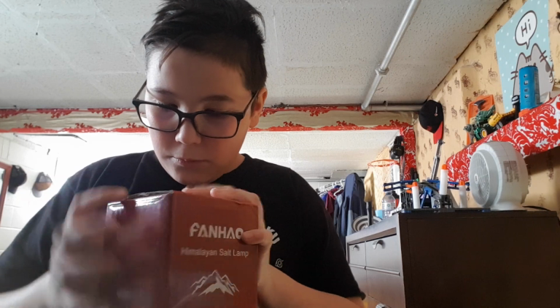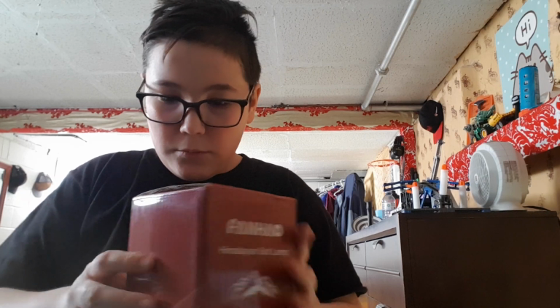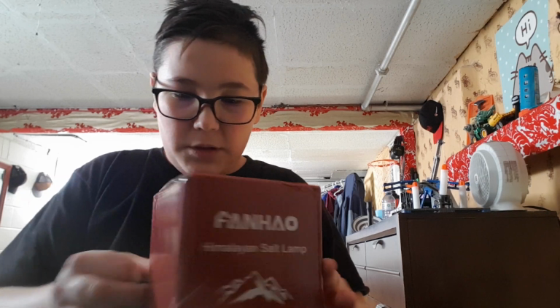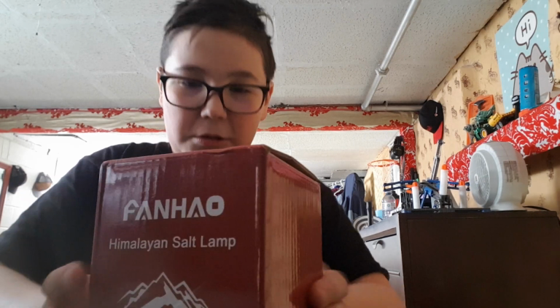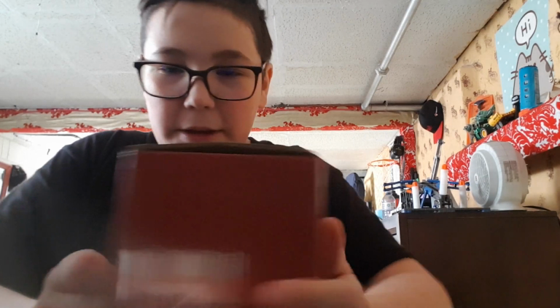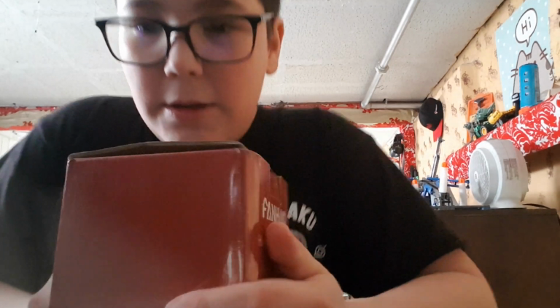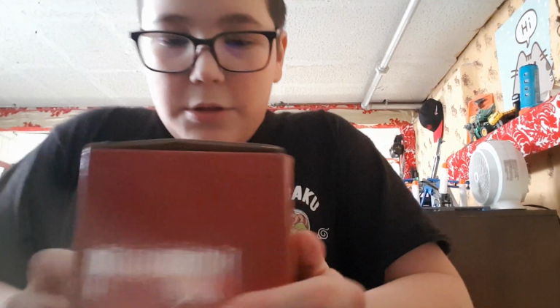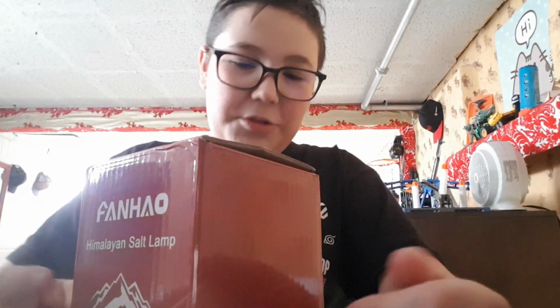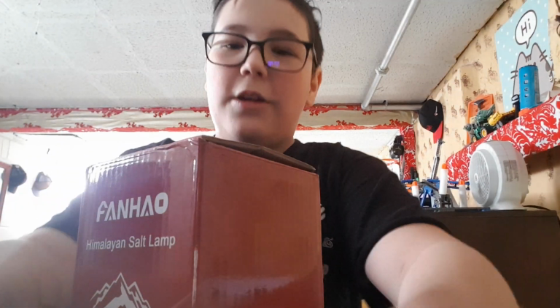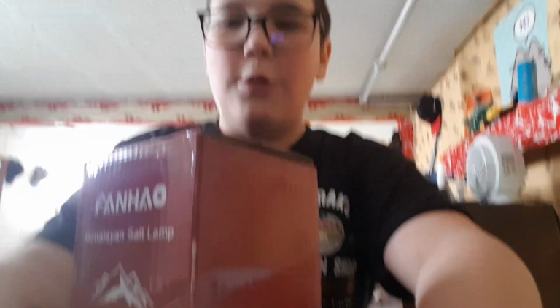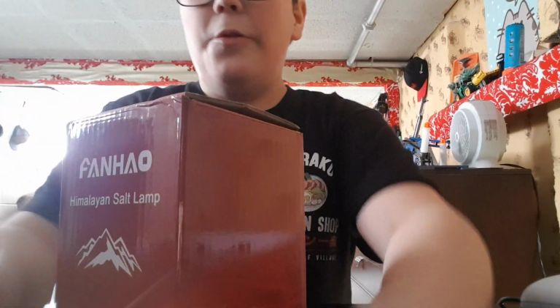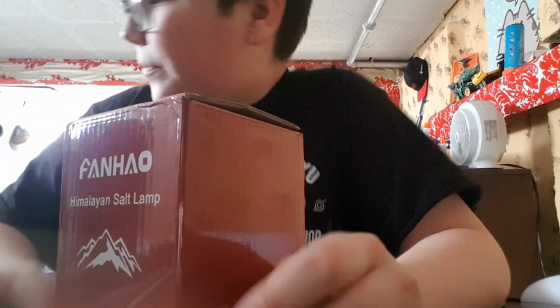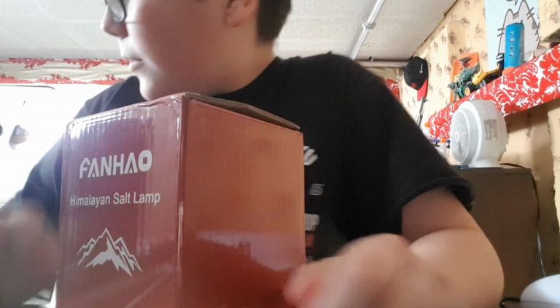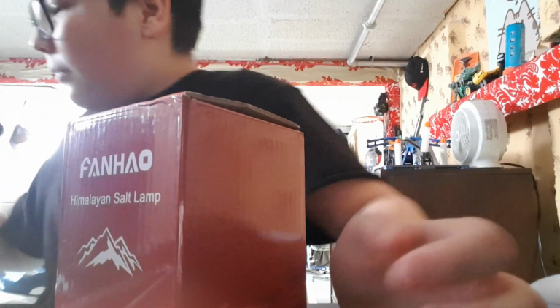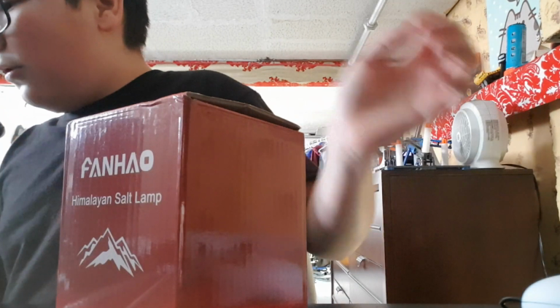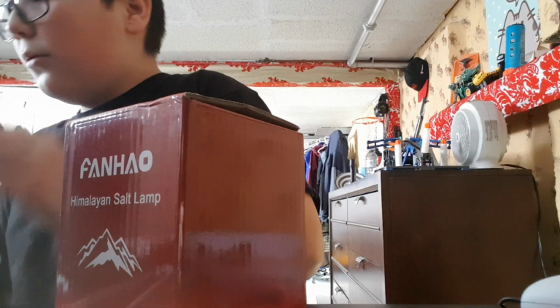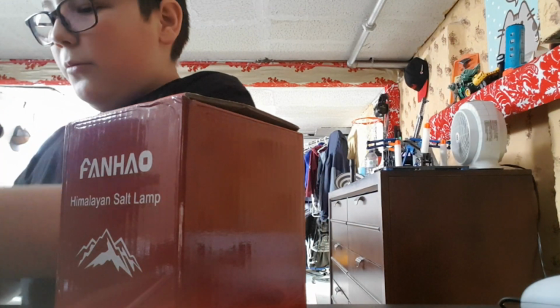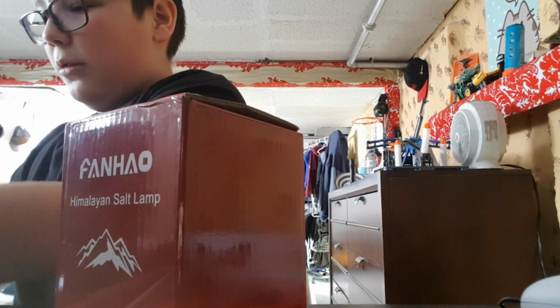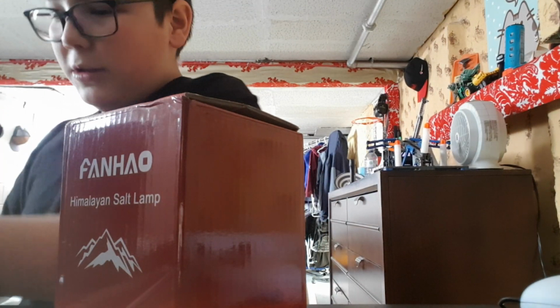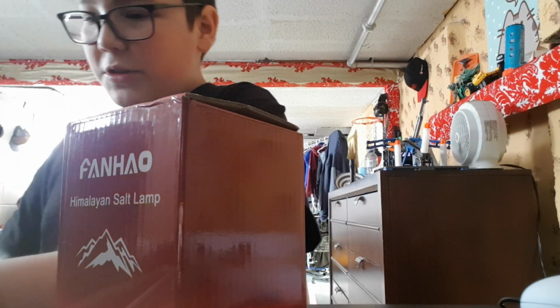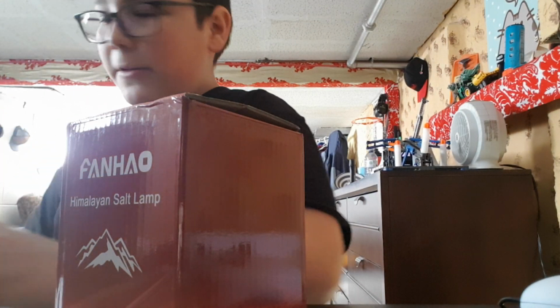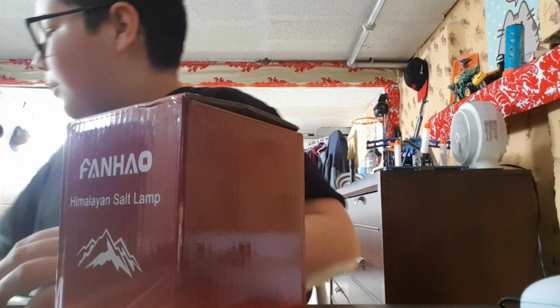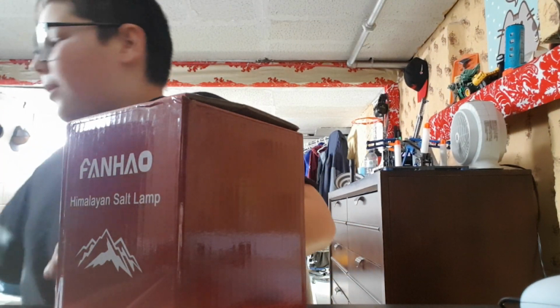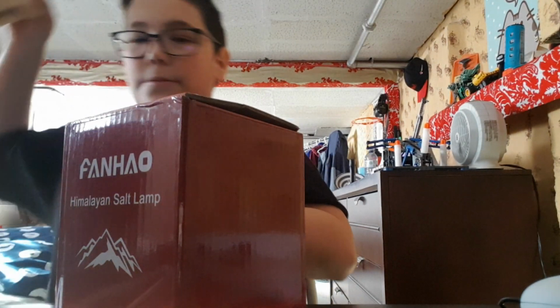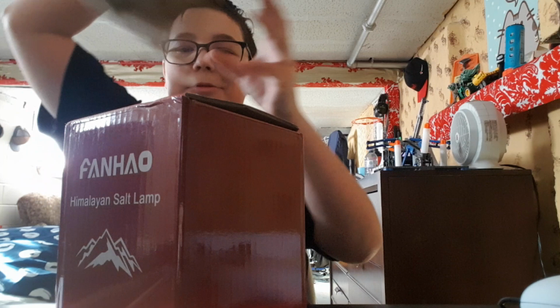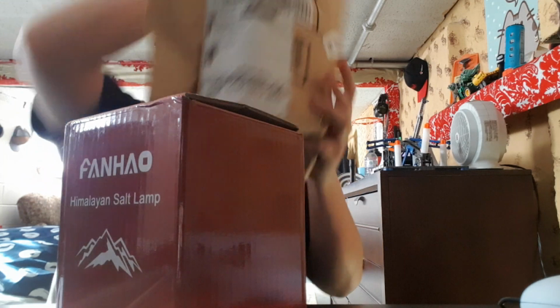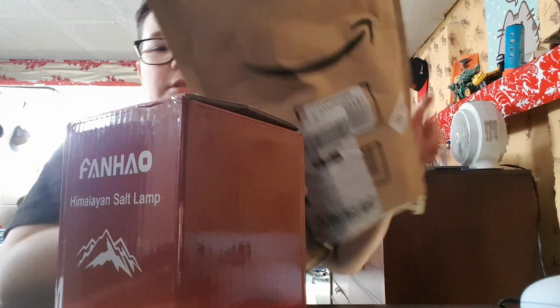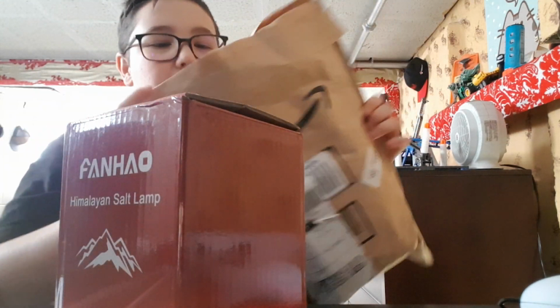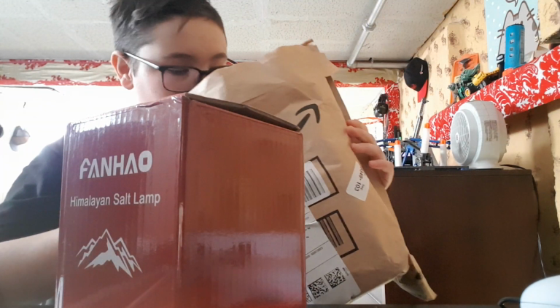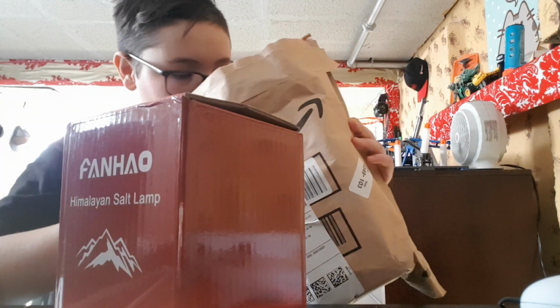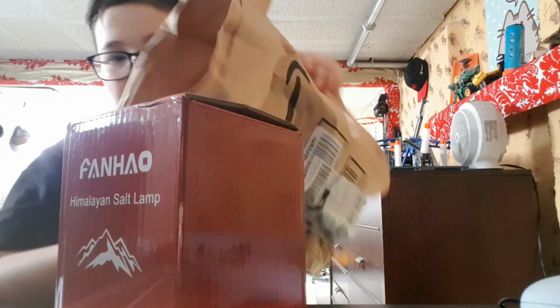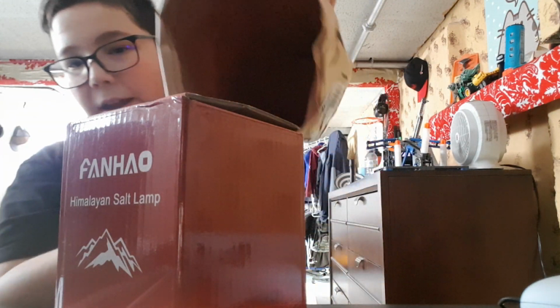Yeah, I'm just gonna go. So here's the rock itself. Oh my god, there's so much stuff here. Now there's nothing in the bag.